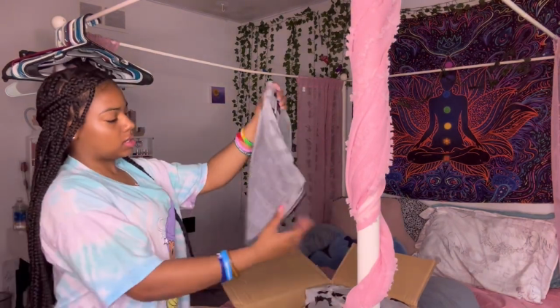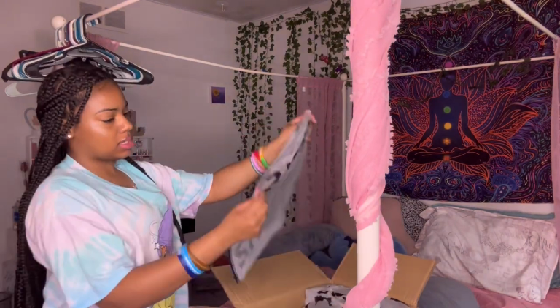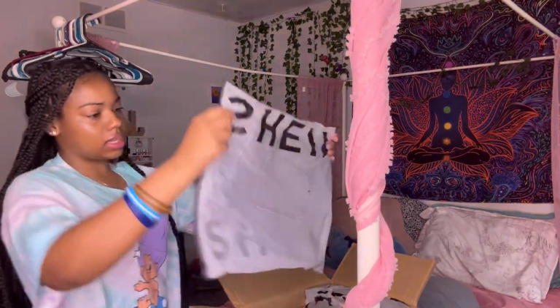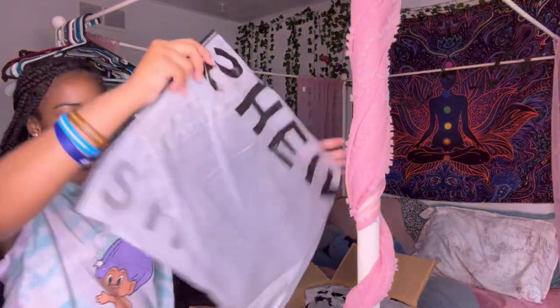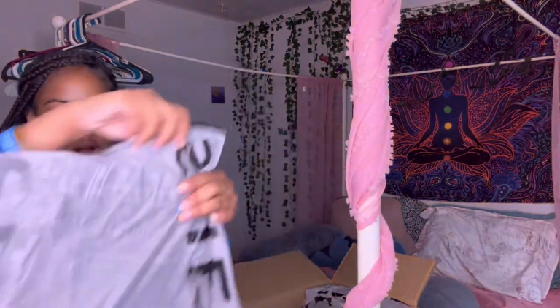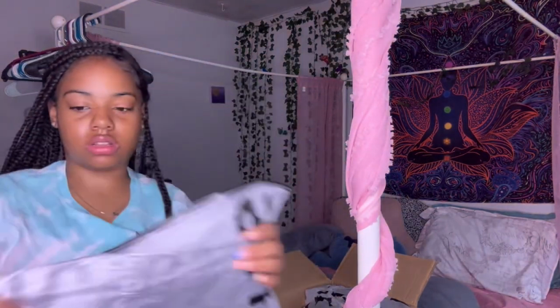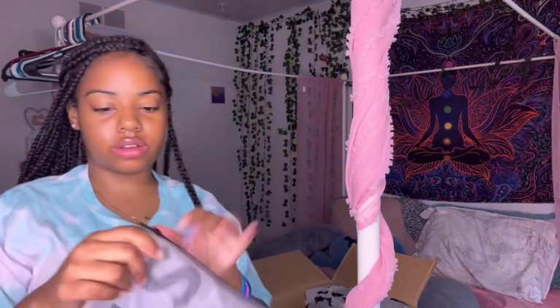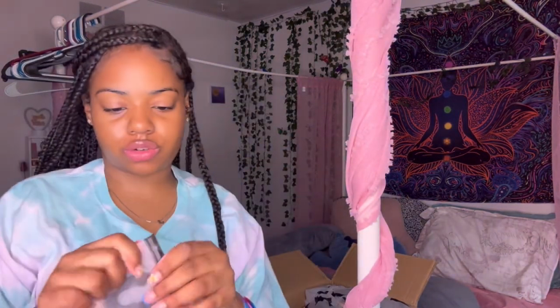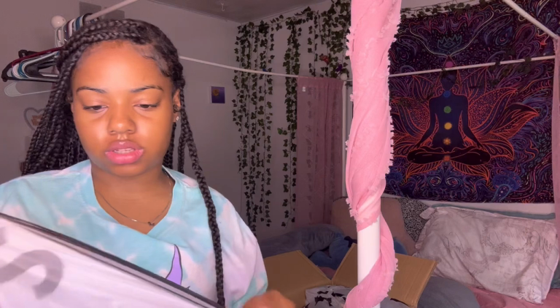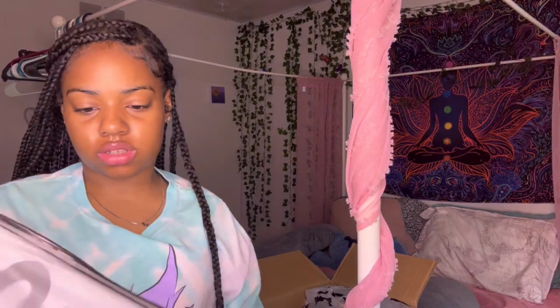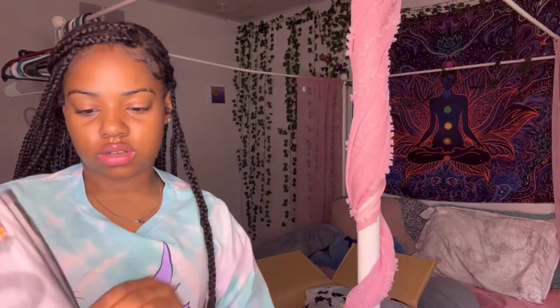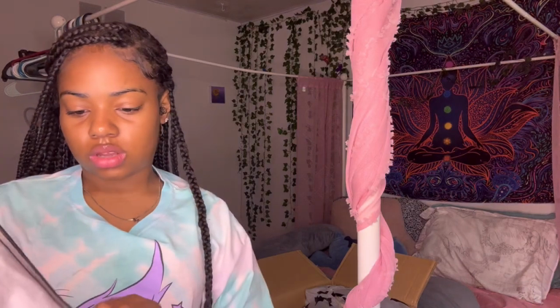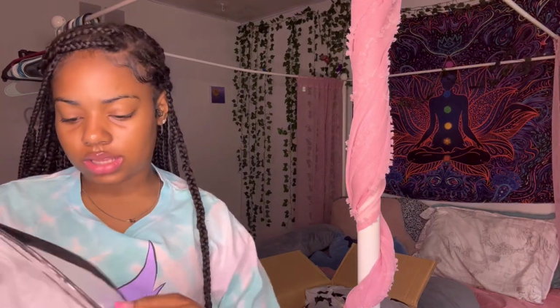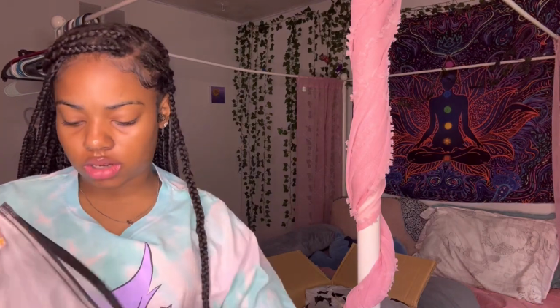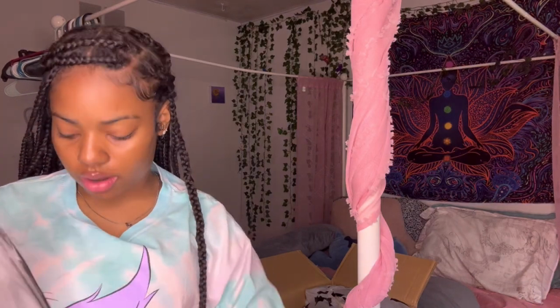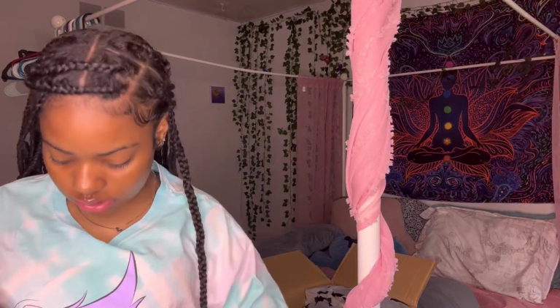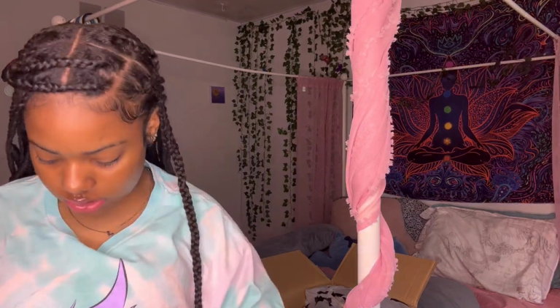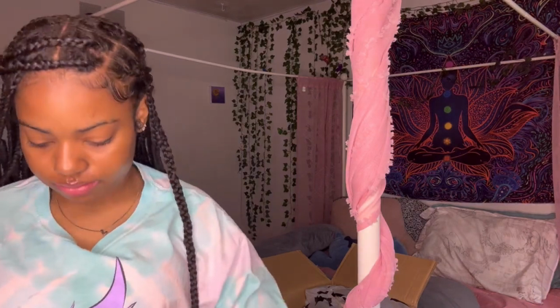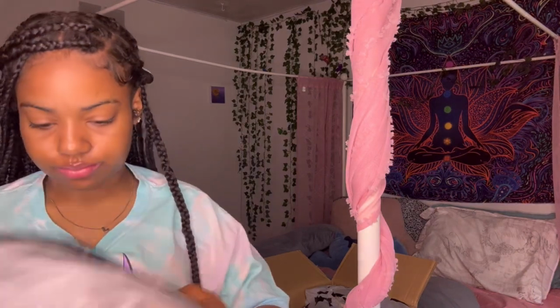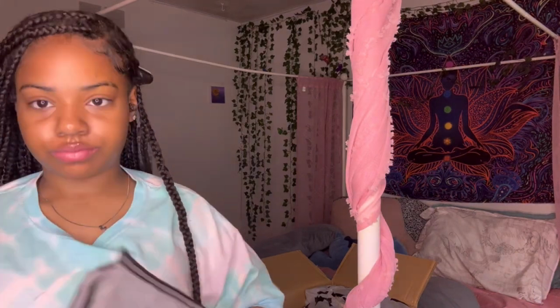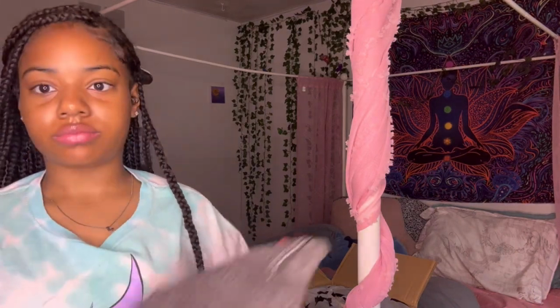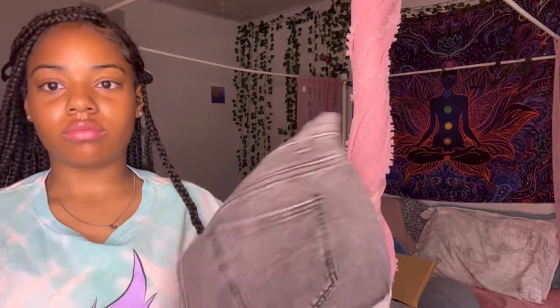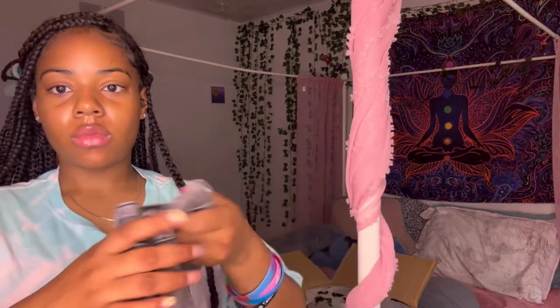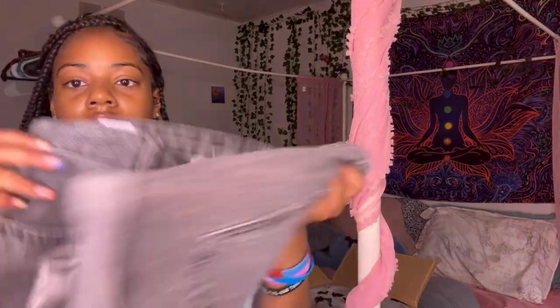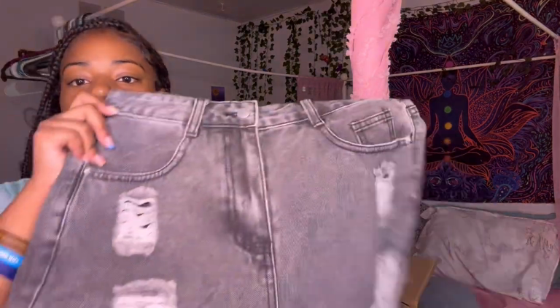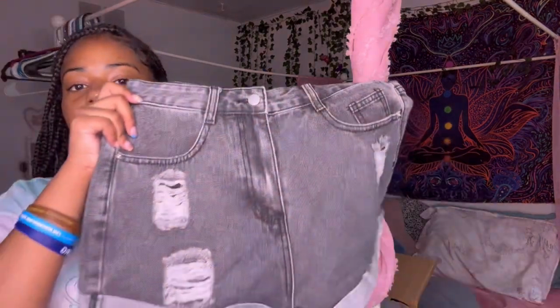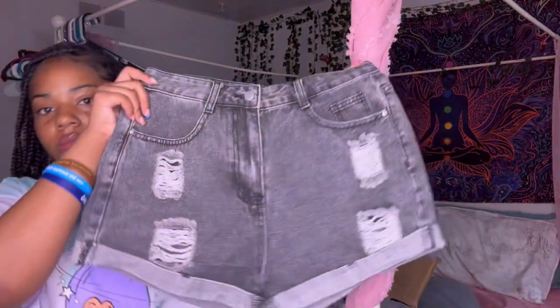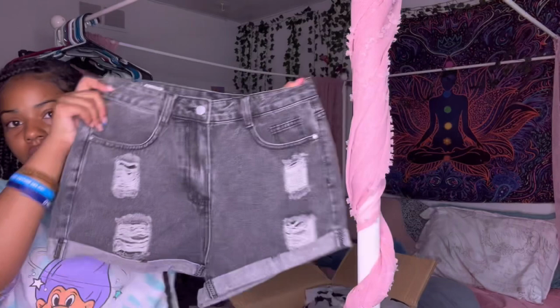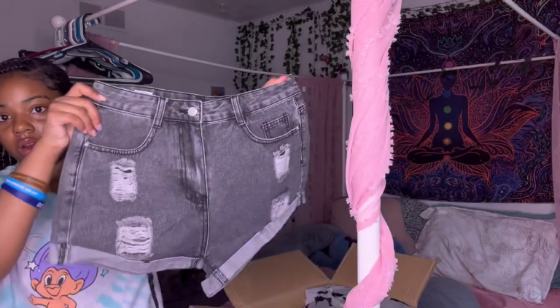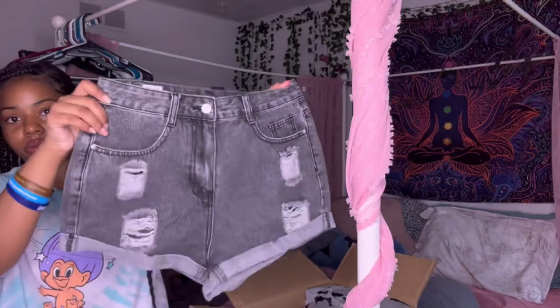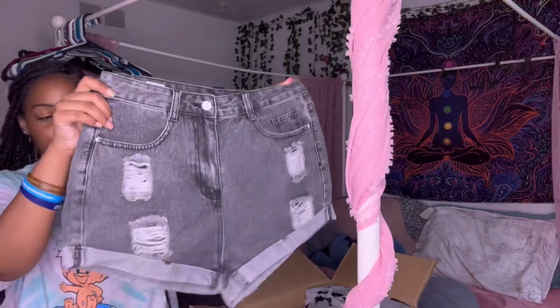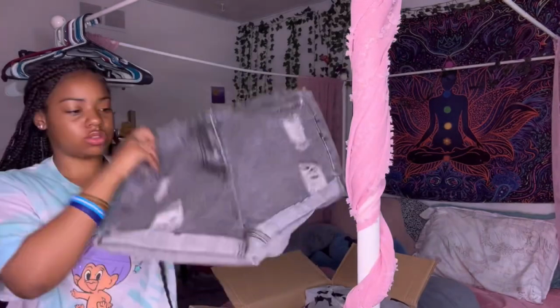So the next thing I got, these are shorts. I think these are the gray ones — yeah, these are some gray with green shorts.